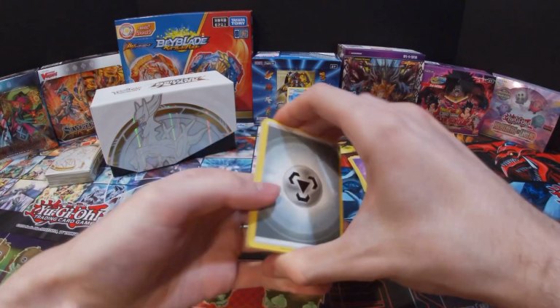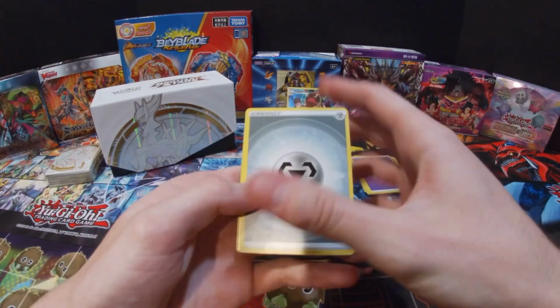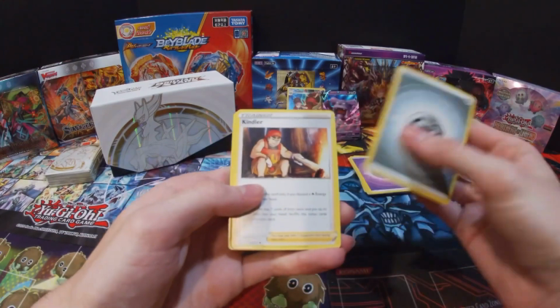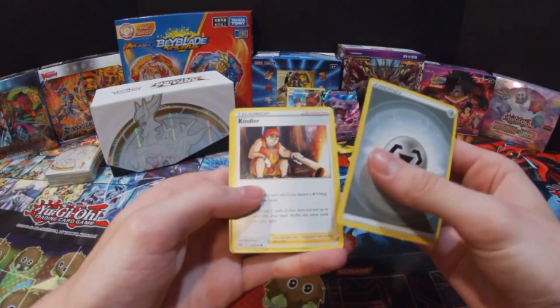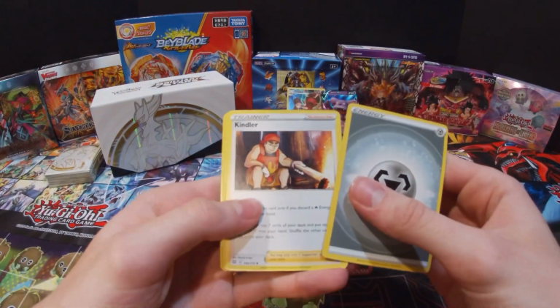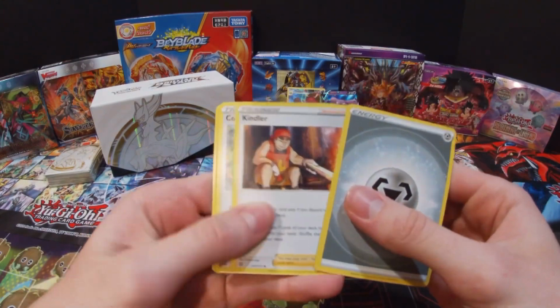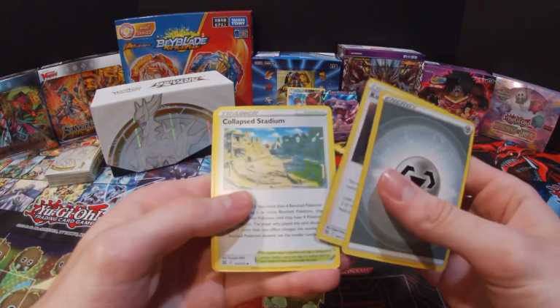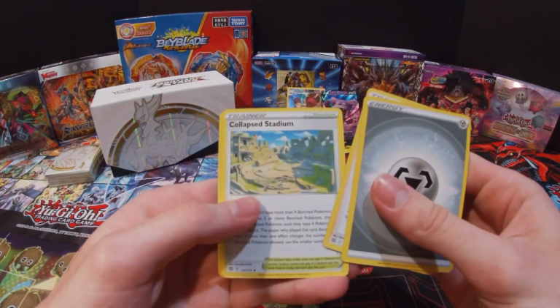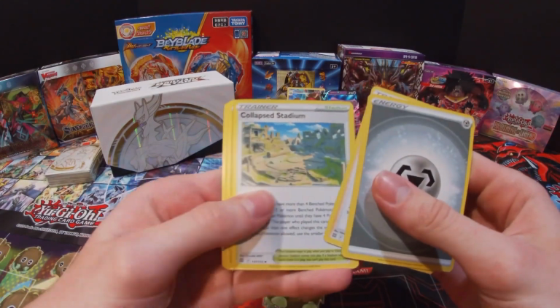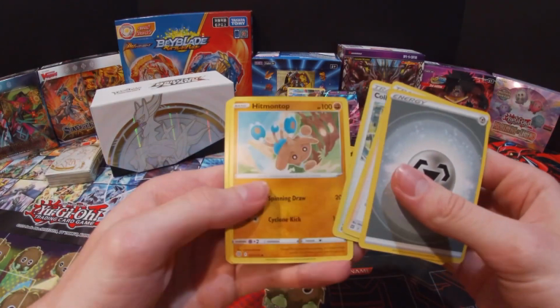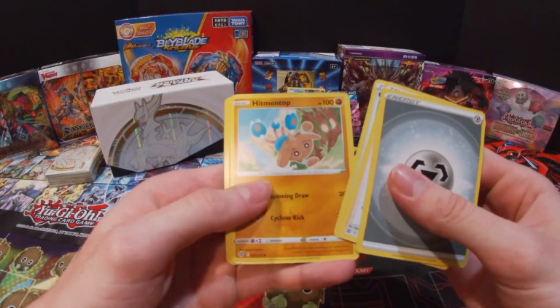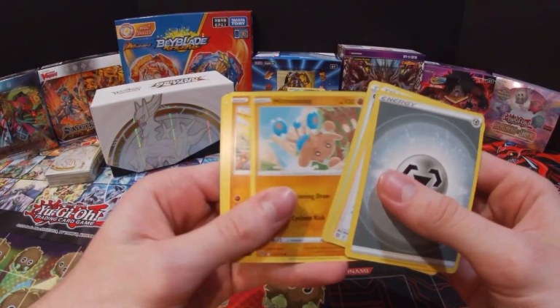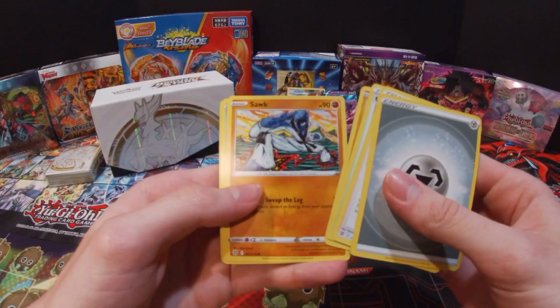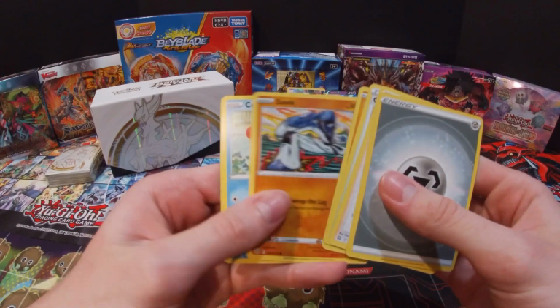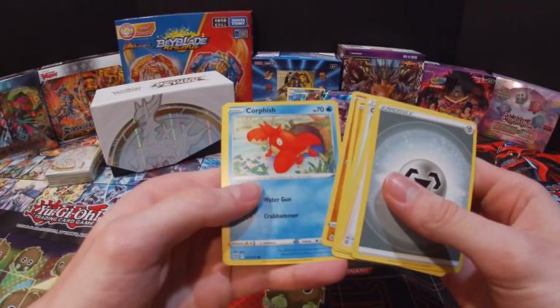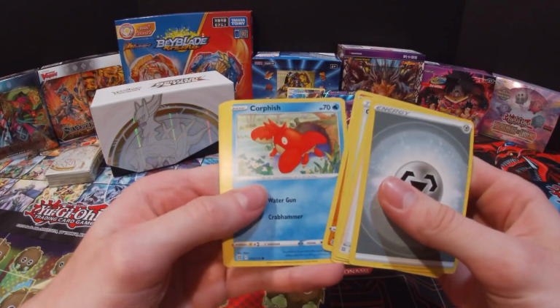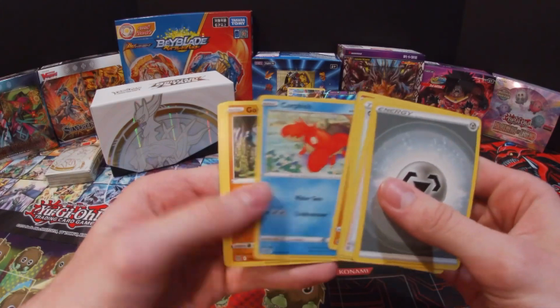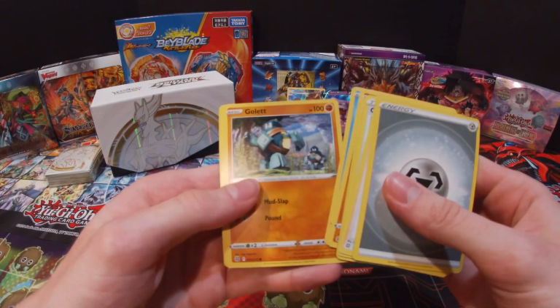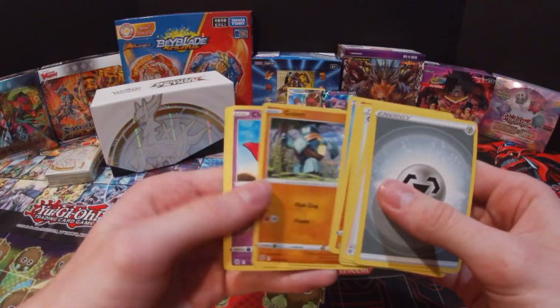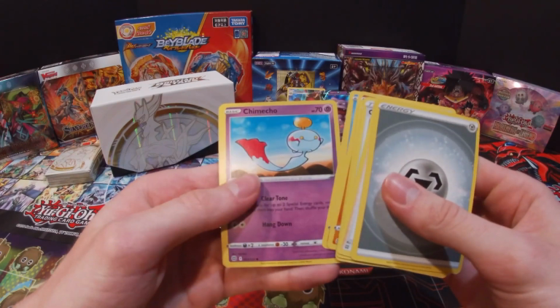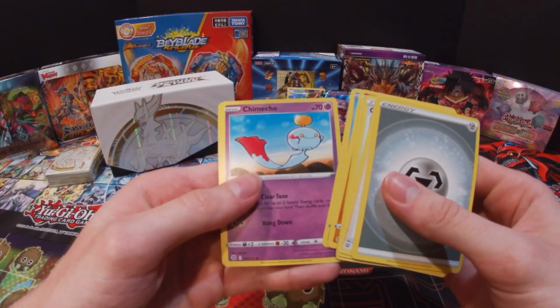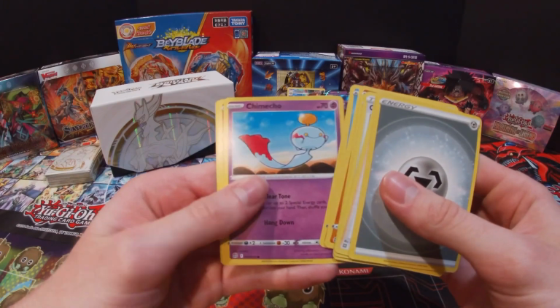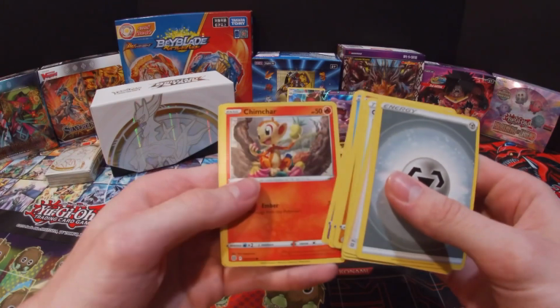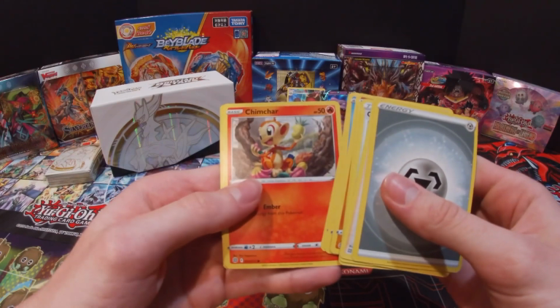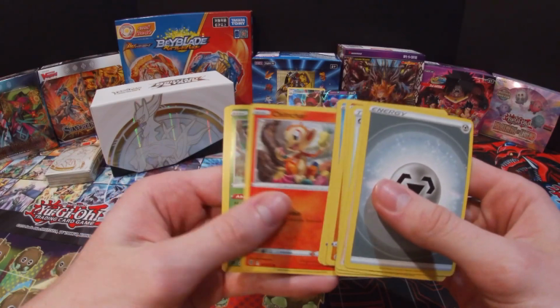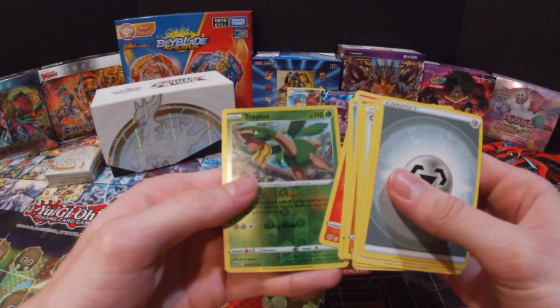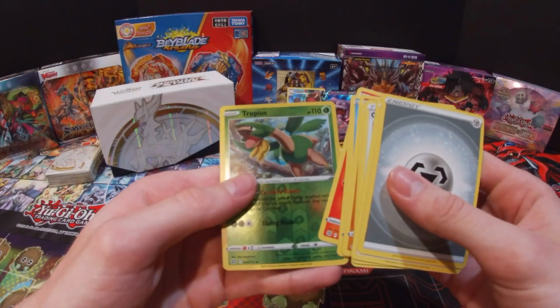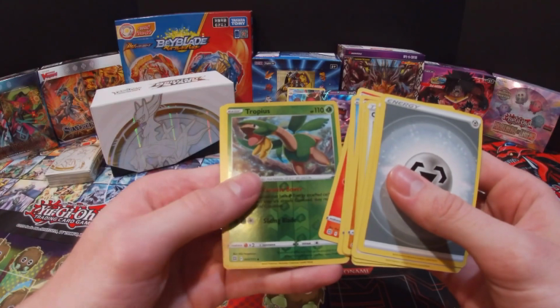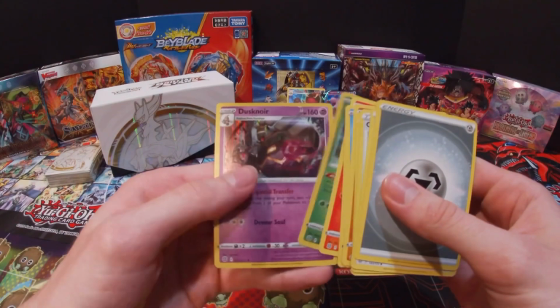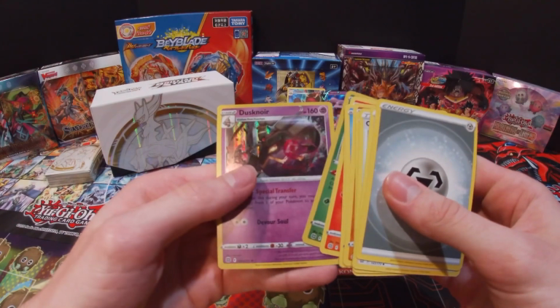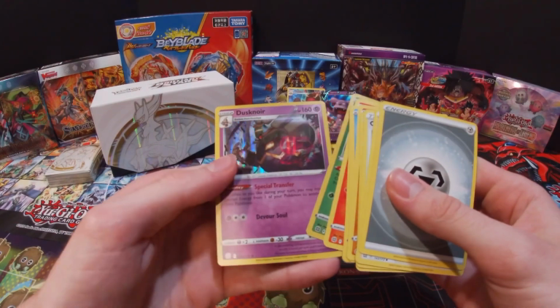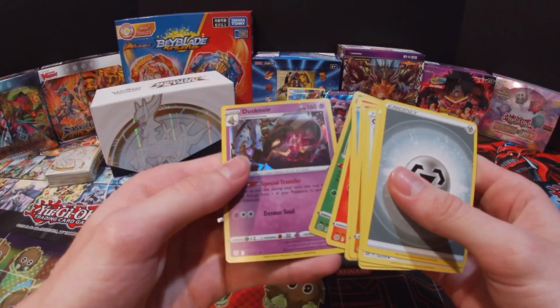Got a Steel Energy, Kindler, Collapsed Stadium, Hisuian Topsicle, Corefish, Gullet, Chinchino, Chimchar, Tropius, and then Dusknoir.